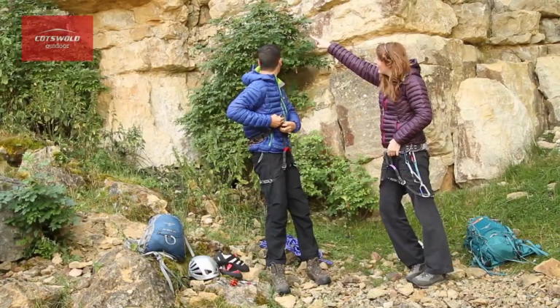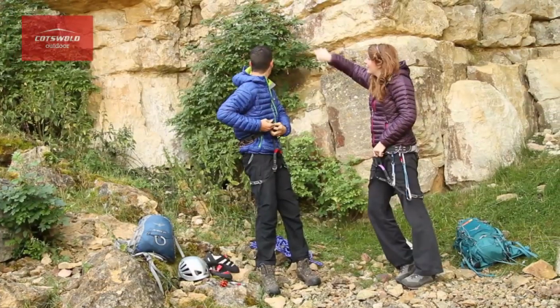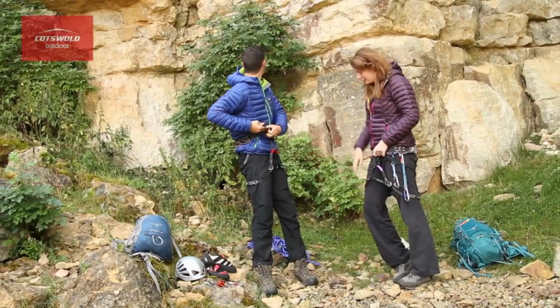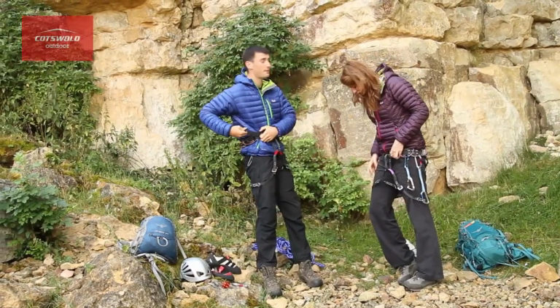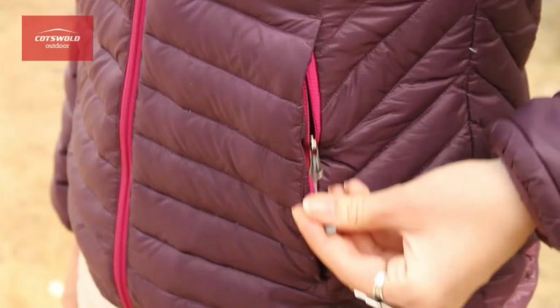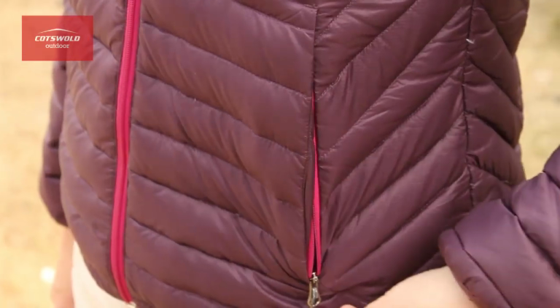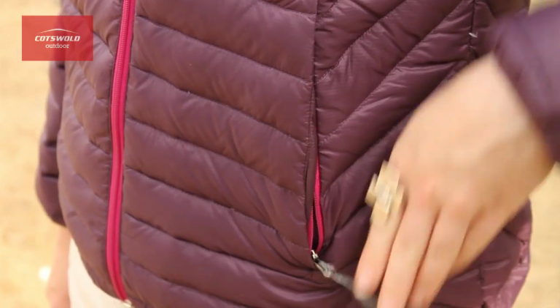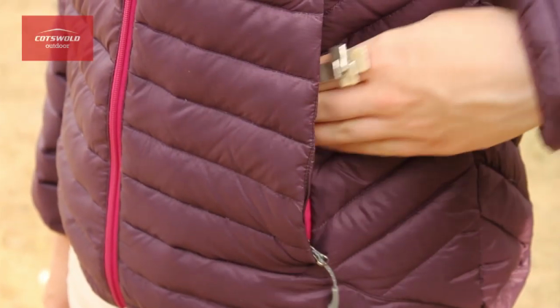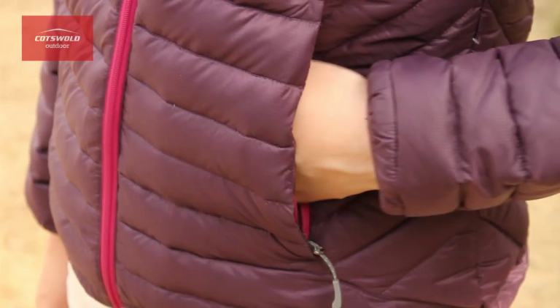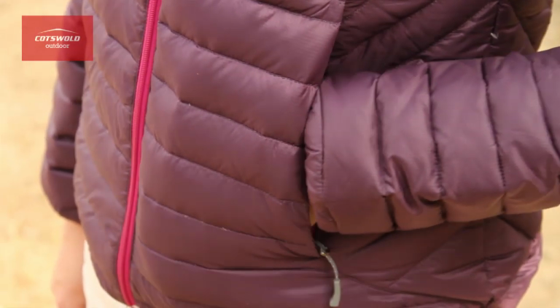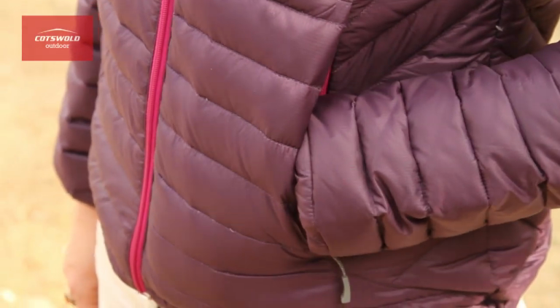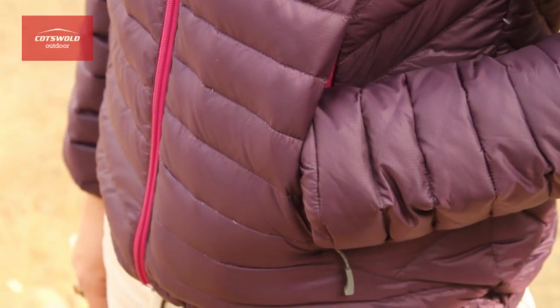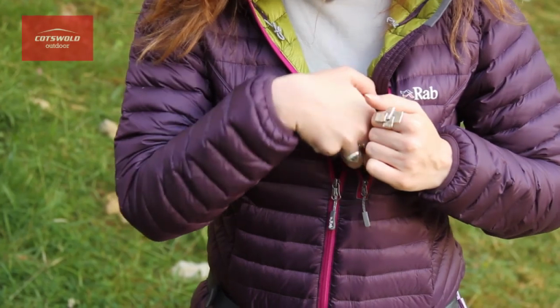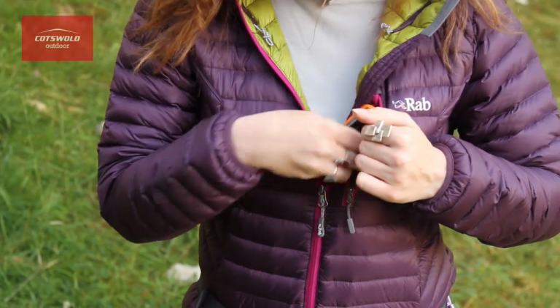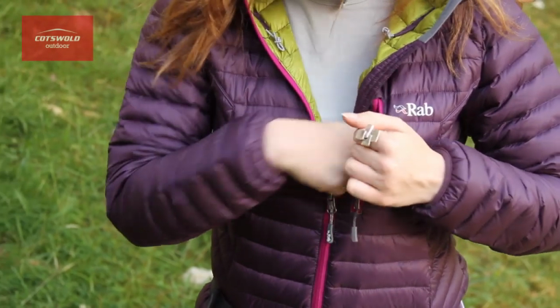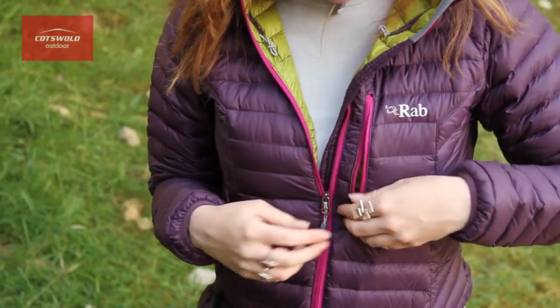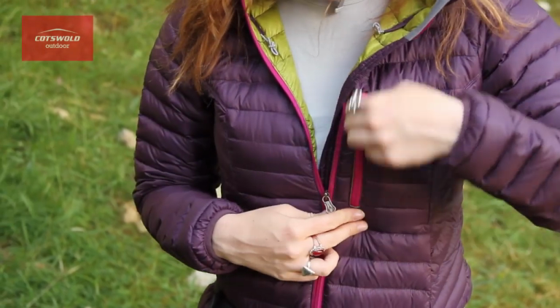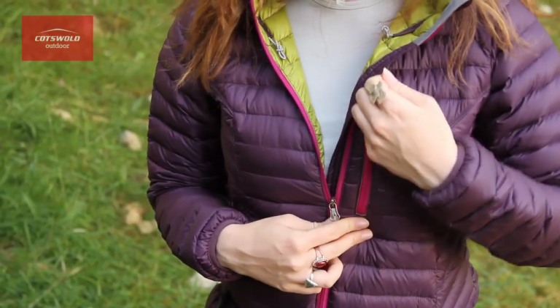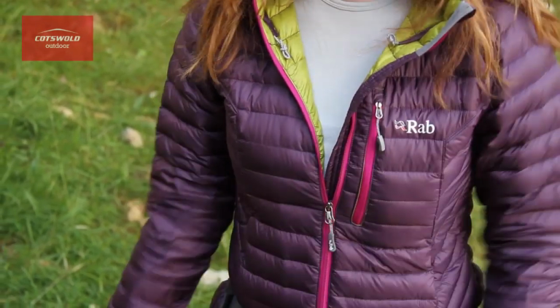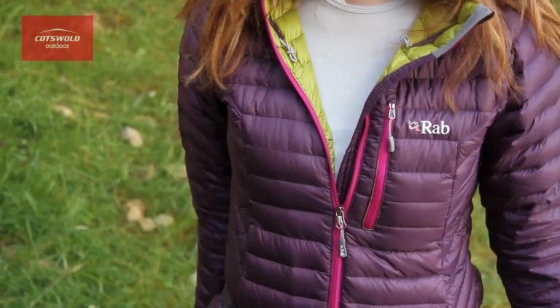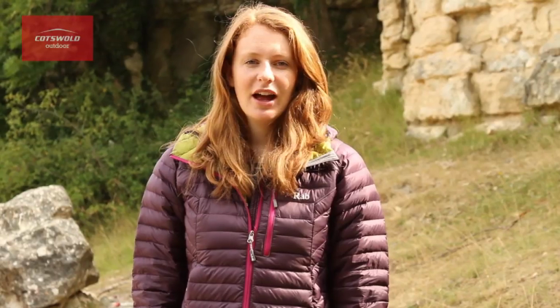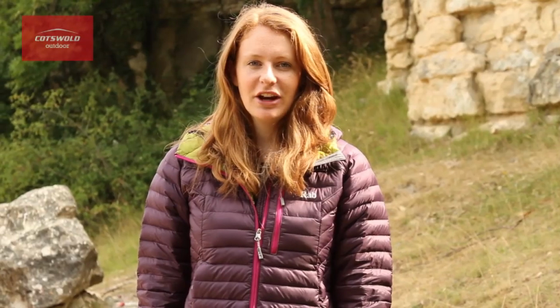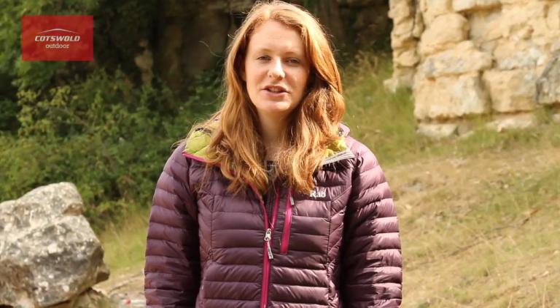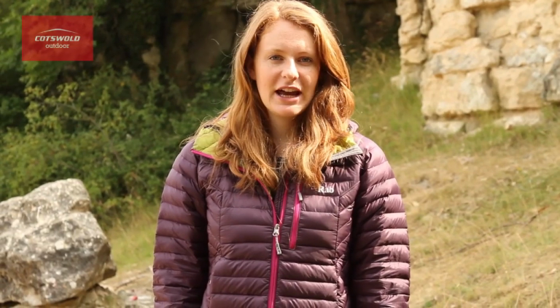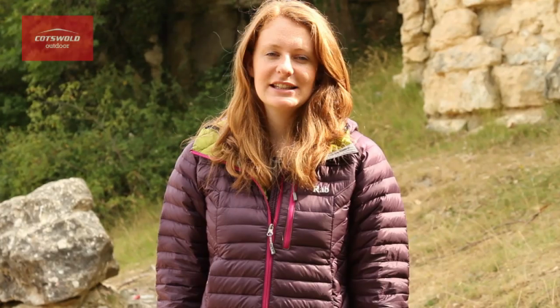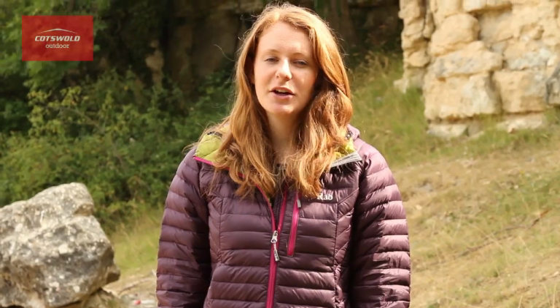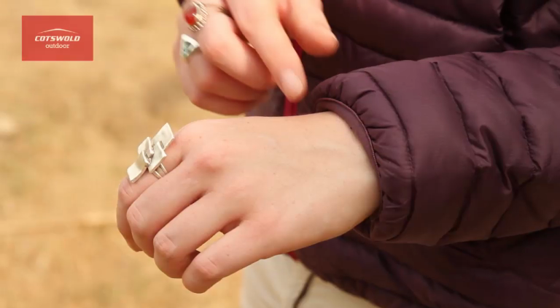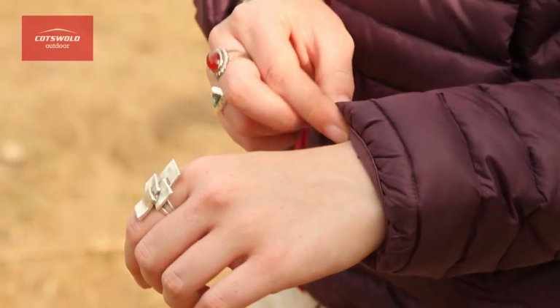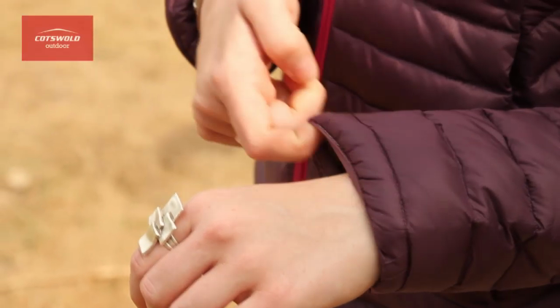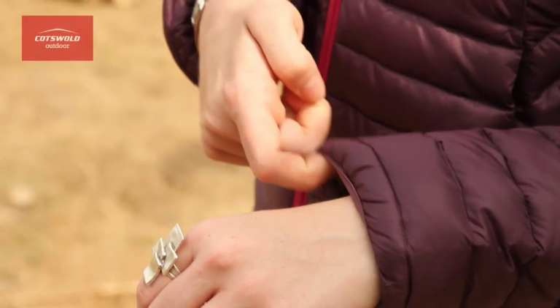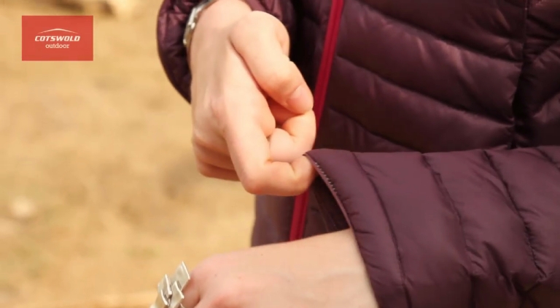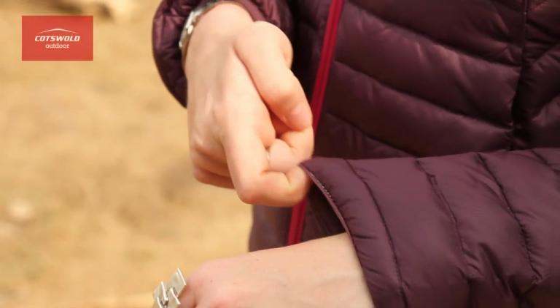Pocket wise, there are two hand warmer pockets to keep your hands nice and toasty and a chest pocket that you can keep your essentials in, or doubles up as a stuff sack. Another great feature of the jacket is the lycra bound hem and cuffs which keep it closely fitted to your body.